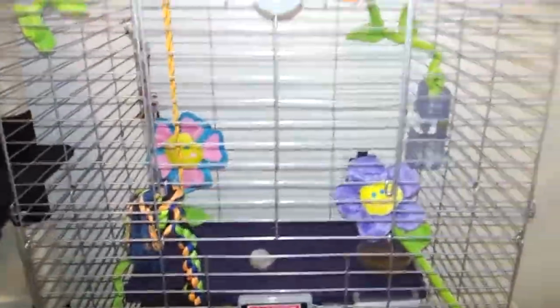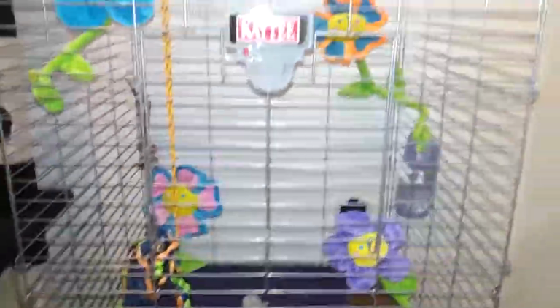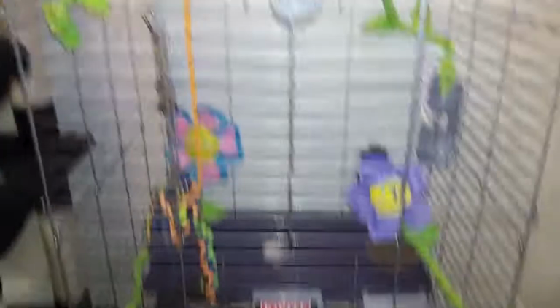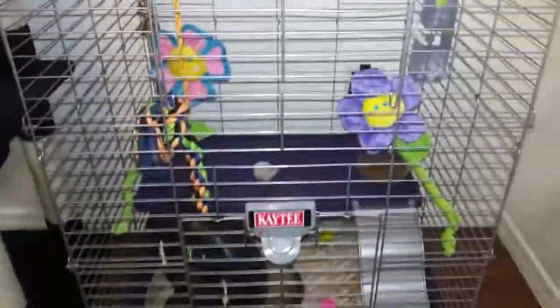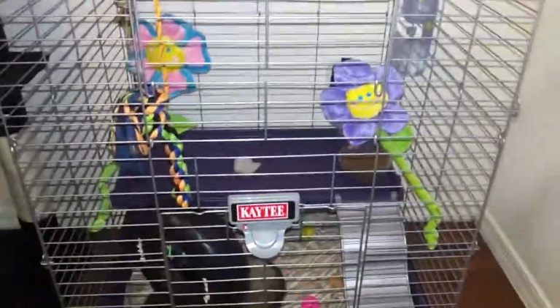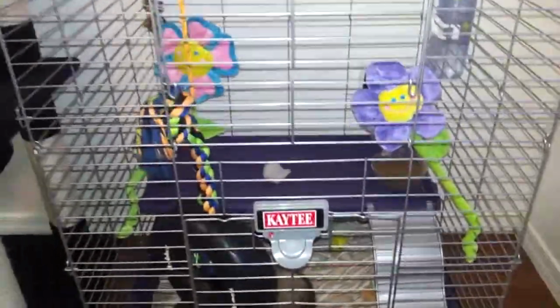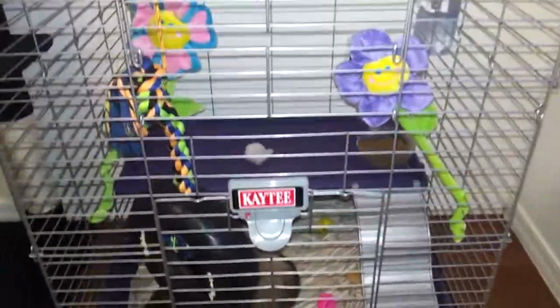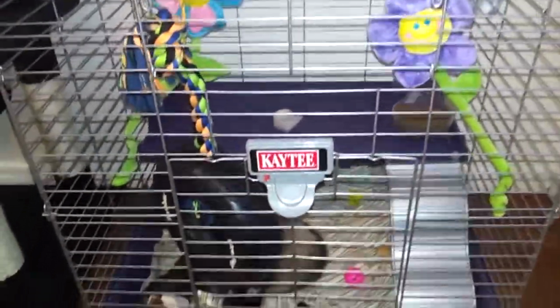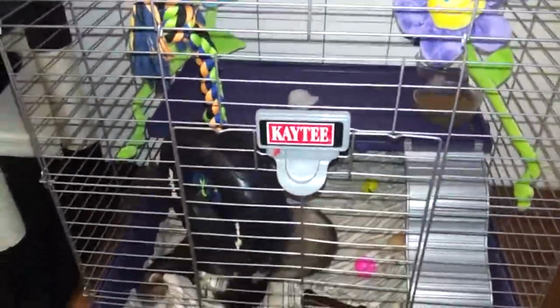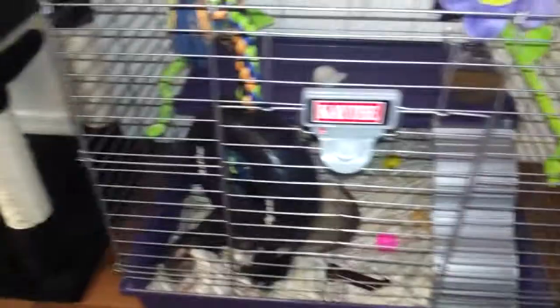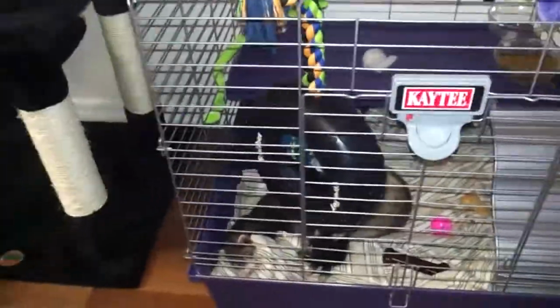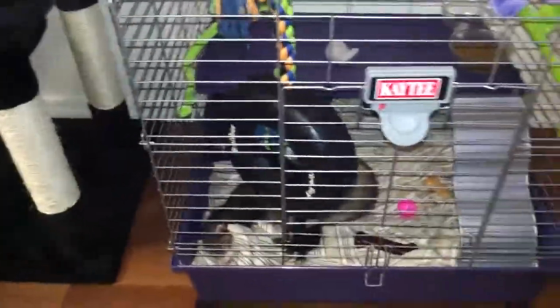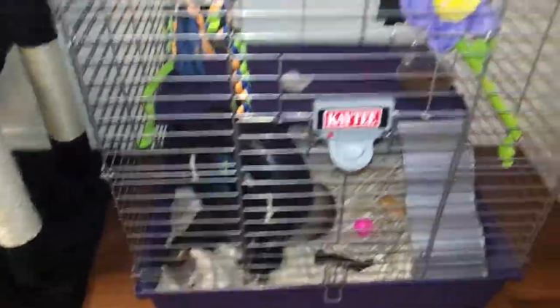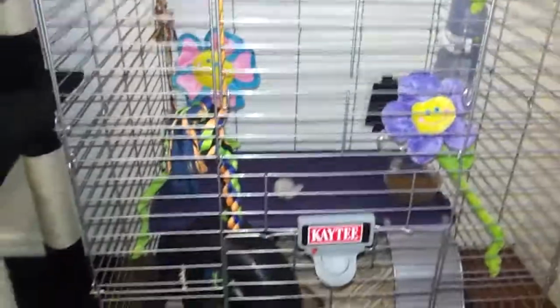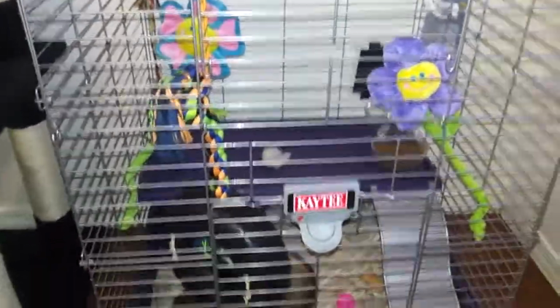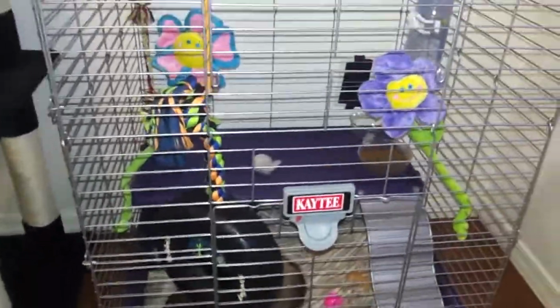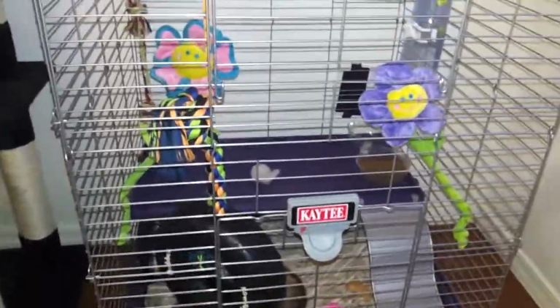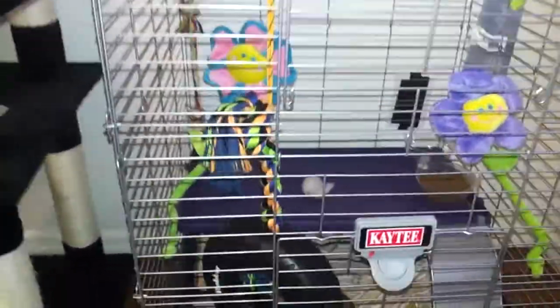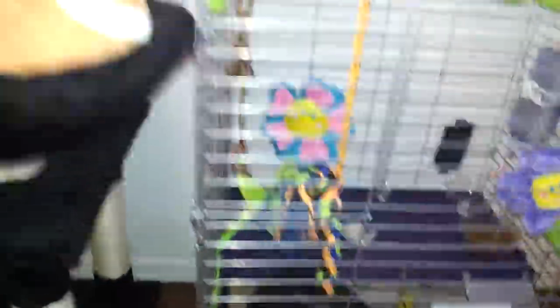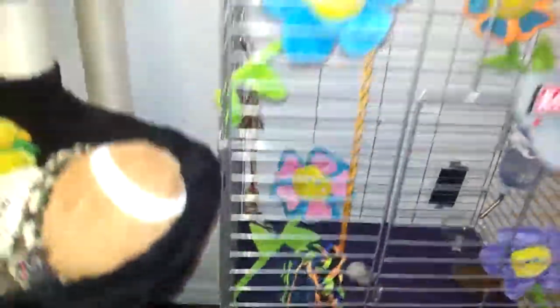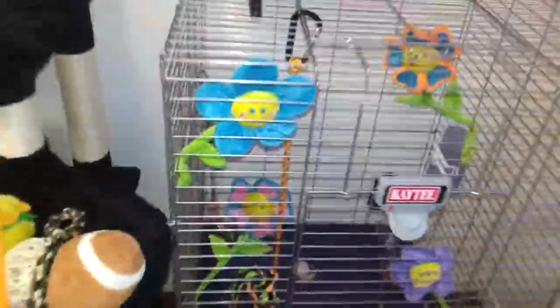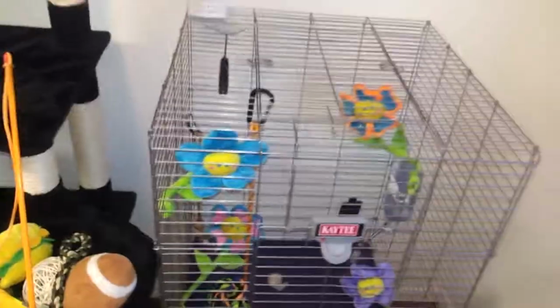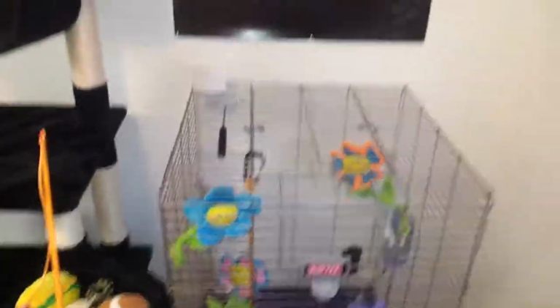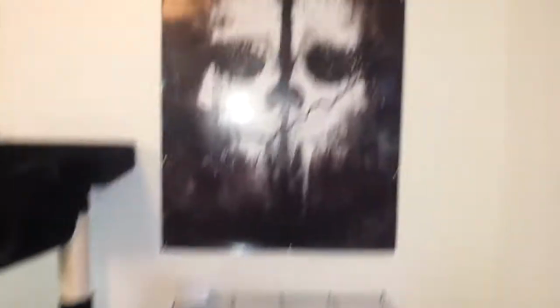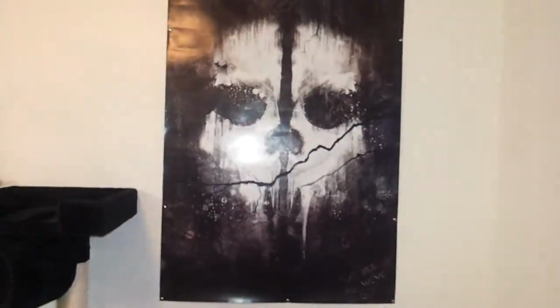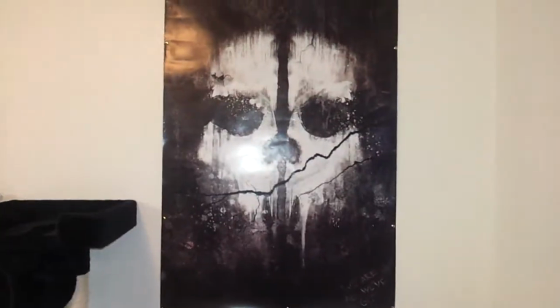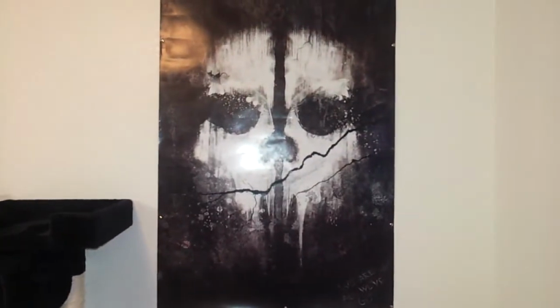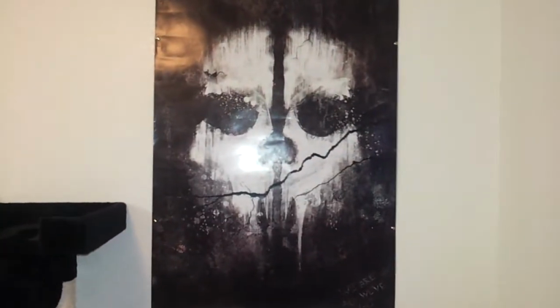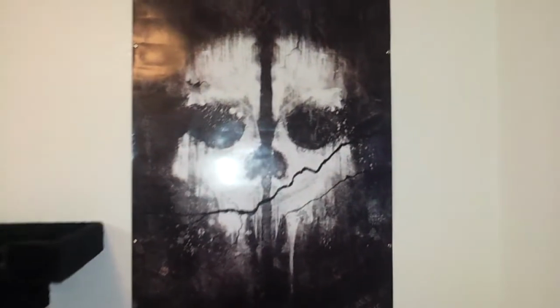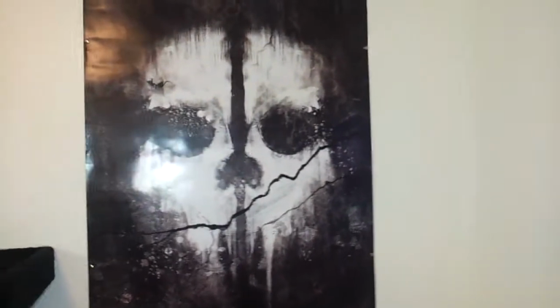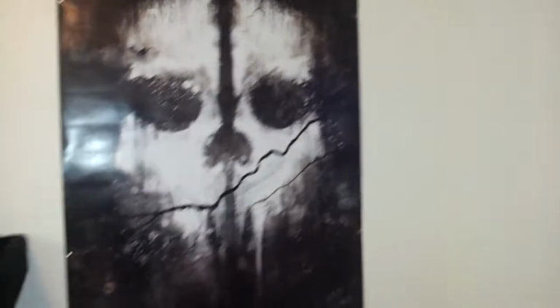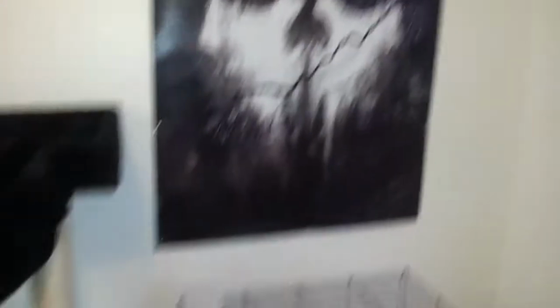Now the cage does have extra levels. I have them out right now just to try to get them a little bit more used to litter training, you know, less corners to go in. You guys understand all that. Call of Duty Ghost right there — a little shout out.